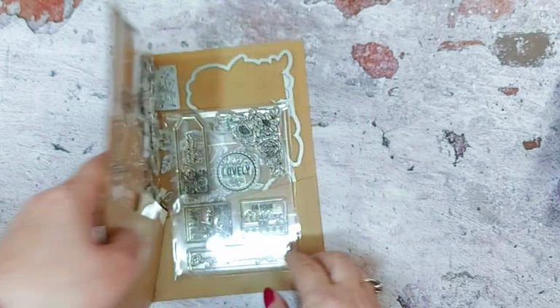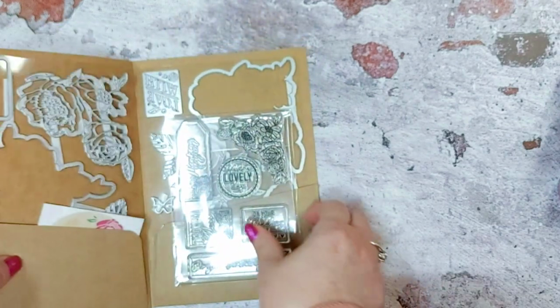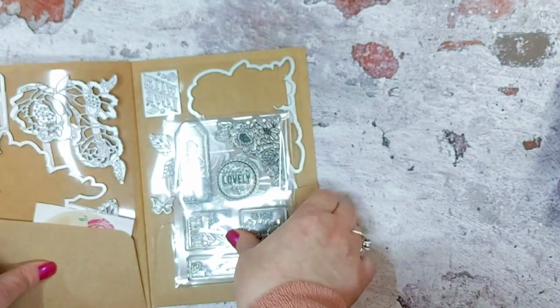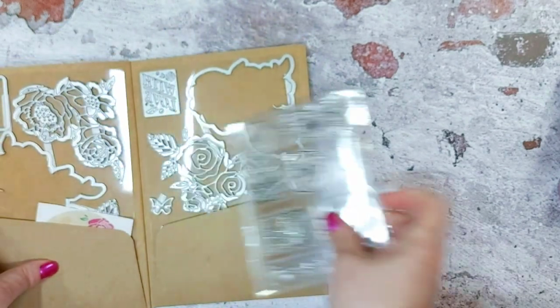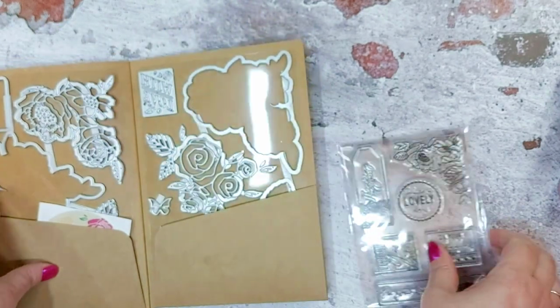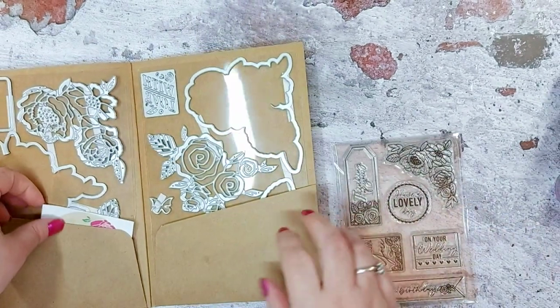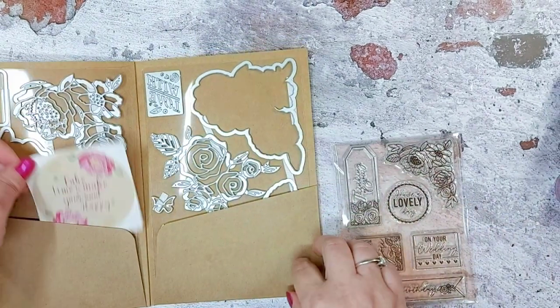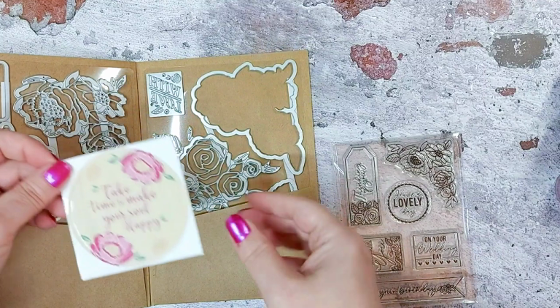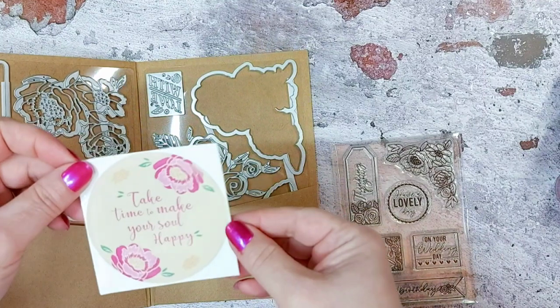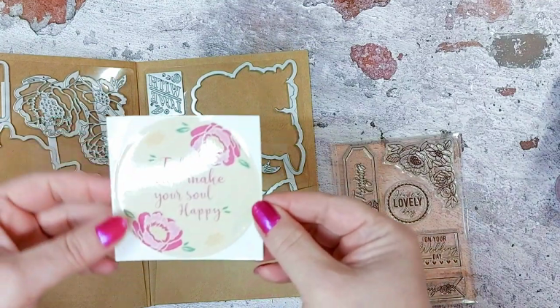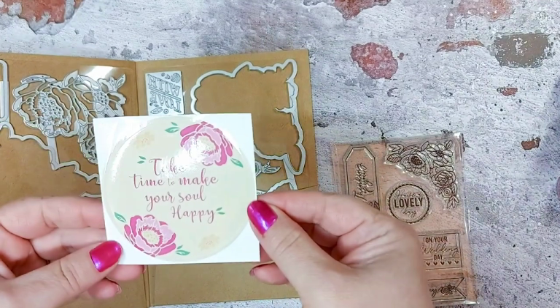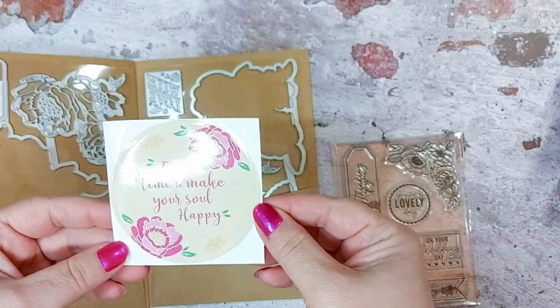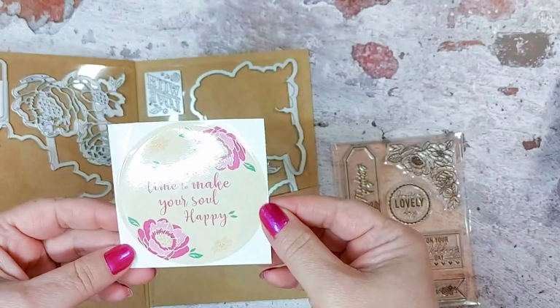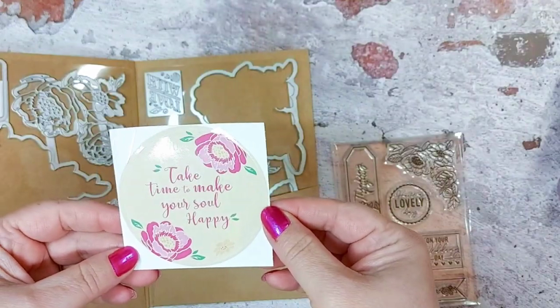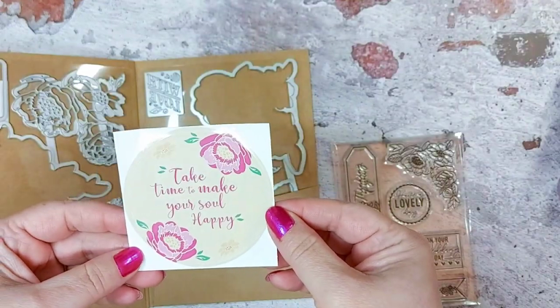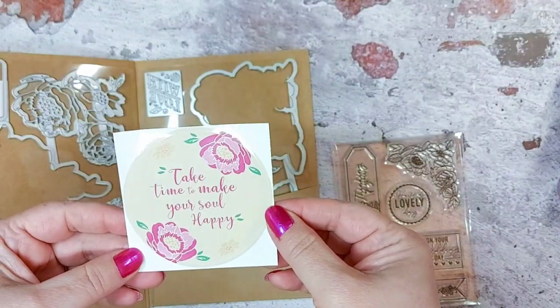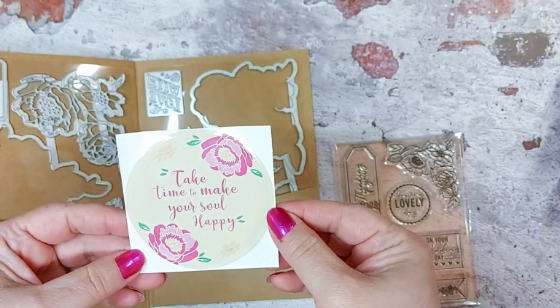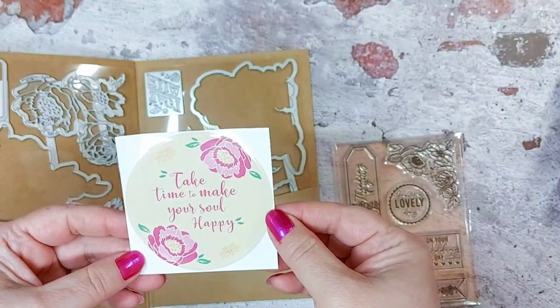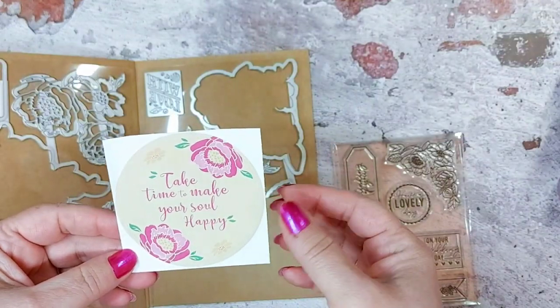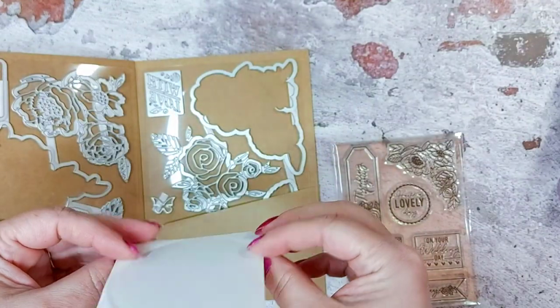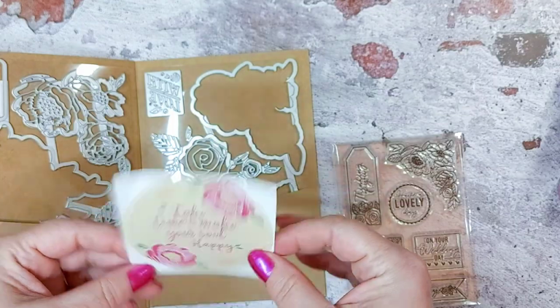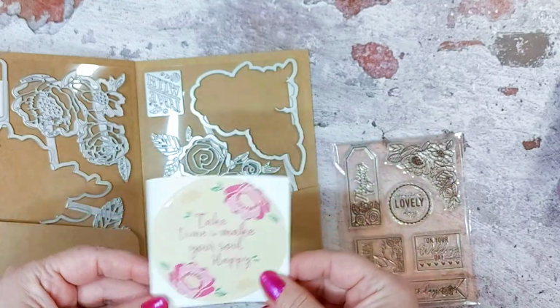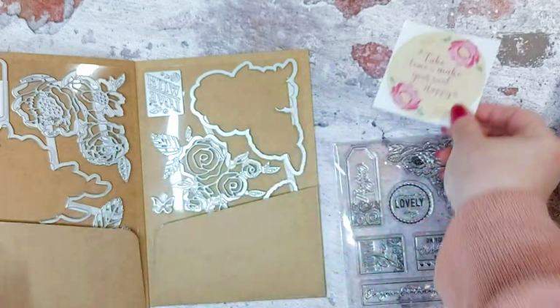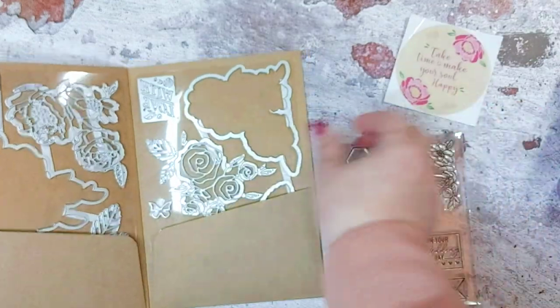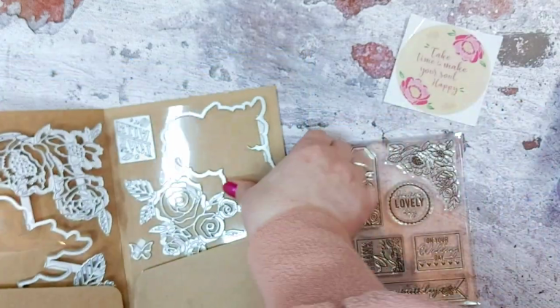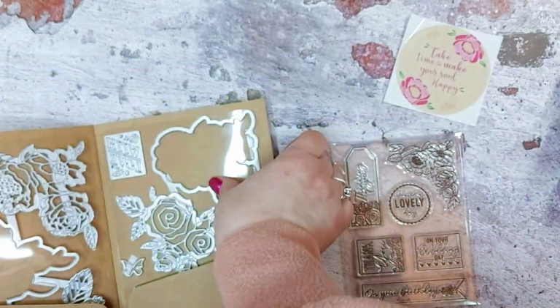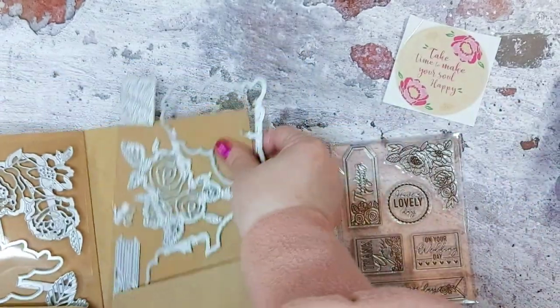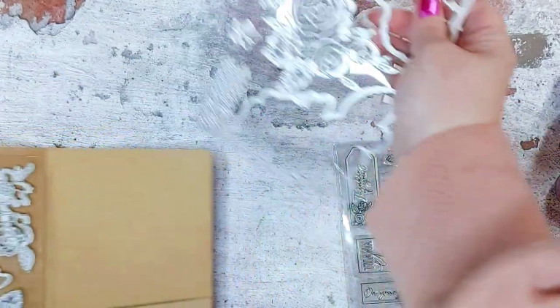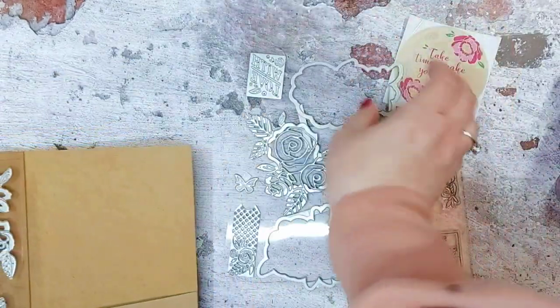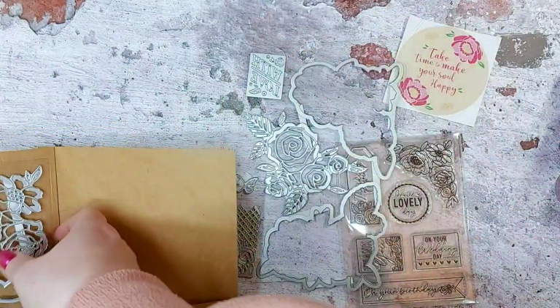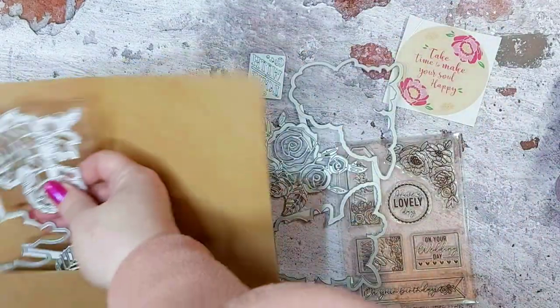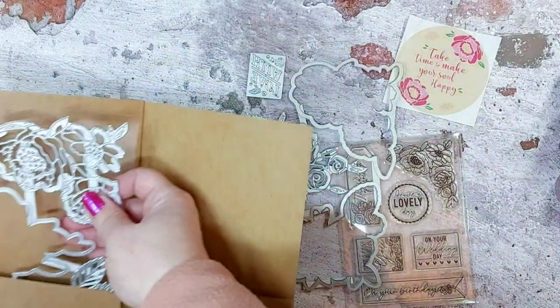Open that up and you've got your sticker there — 'Take time to make your soul happy.' That's beautiful. We'll take these dies out for you to look at.